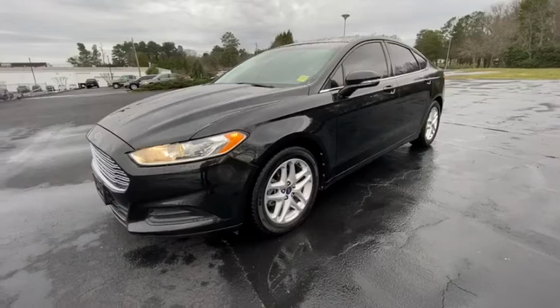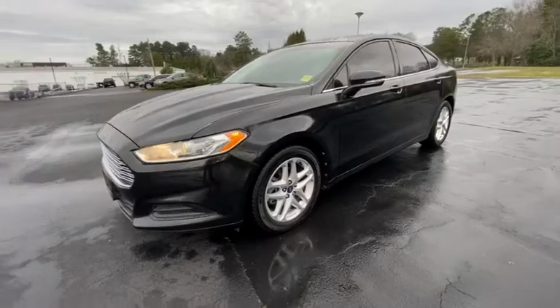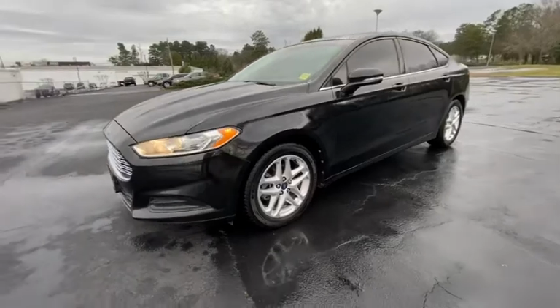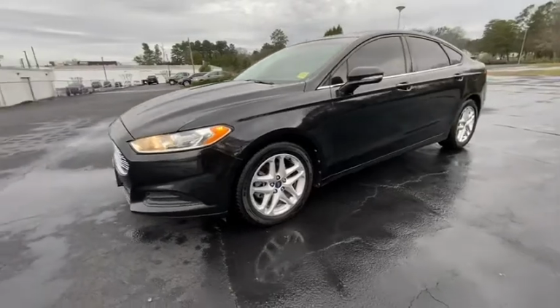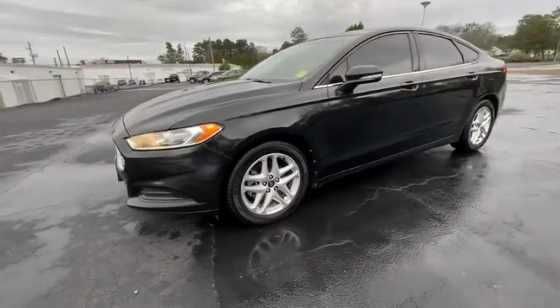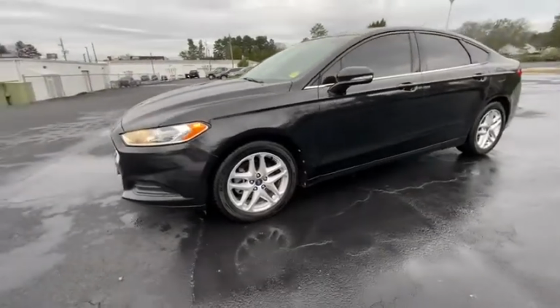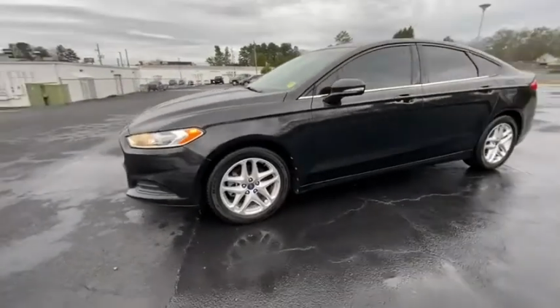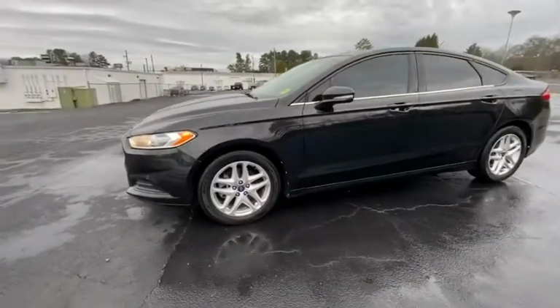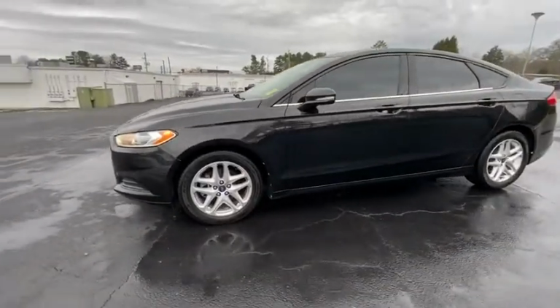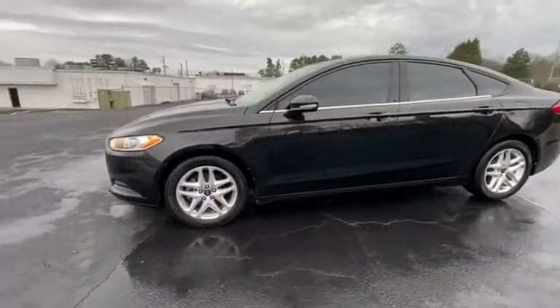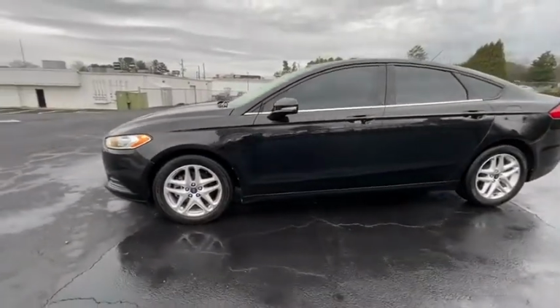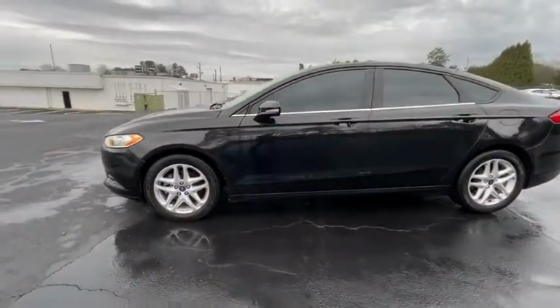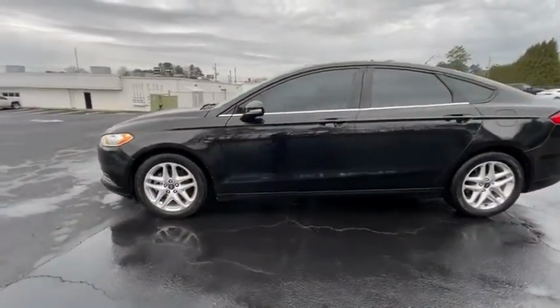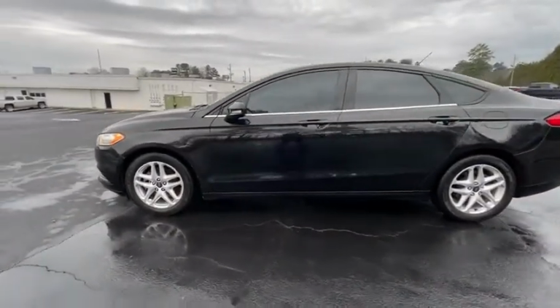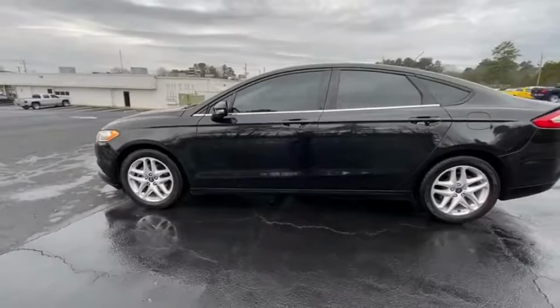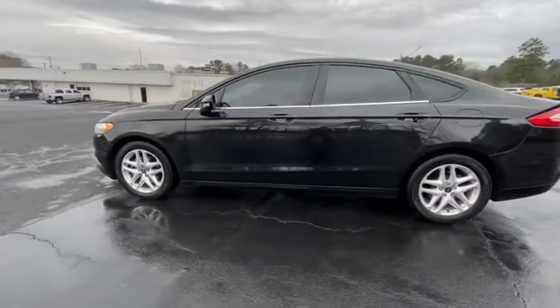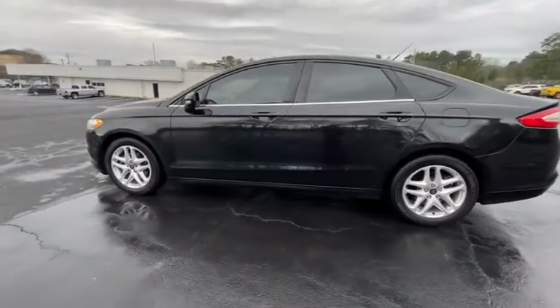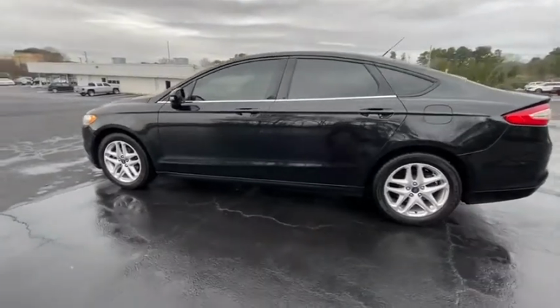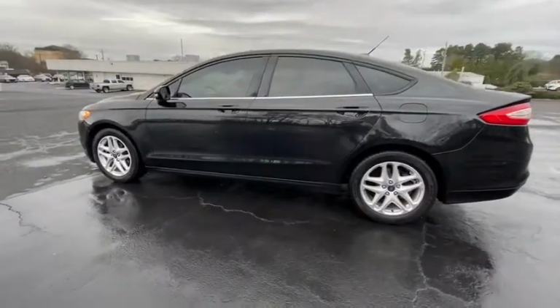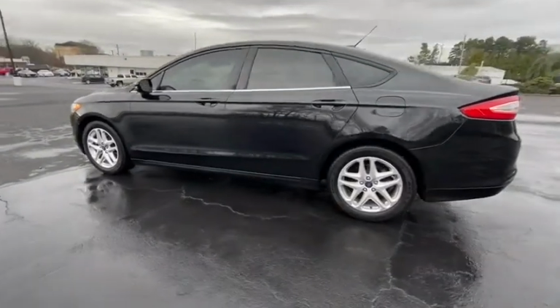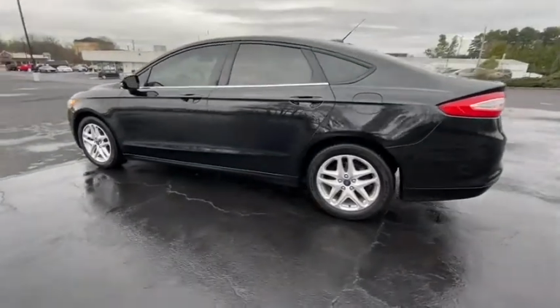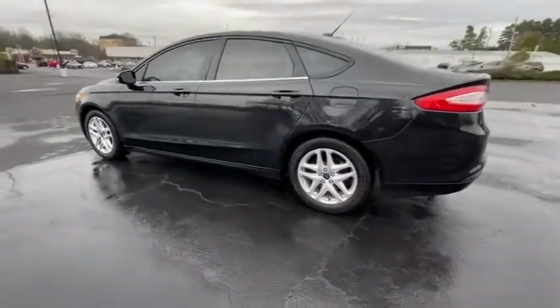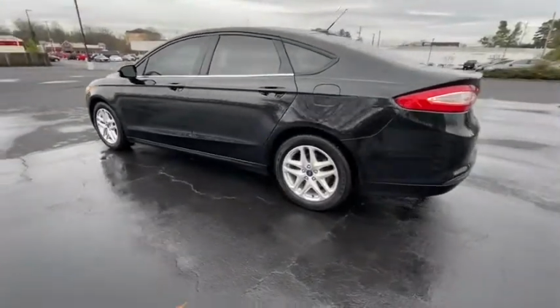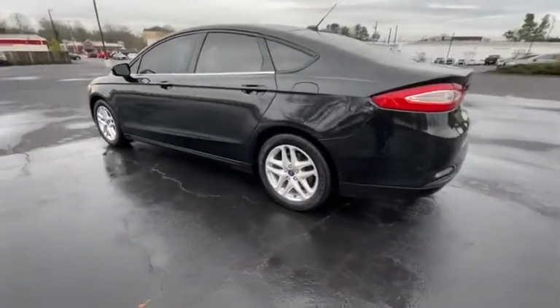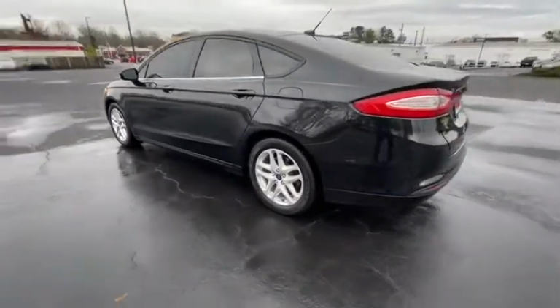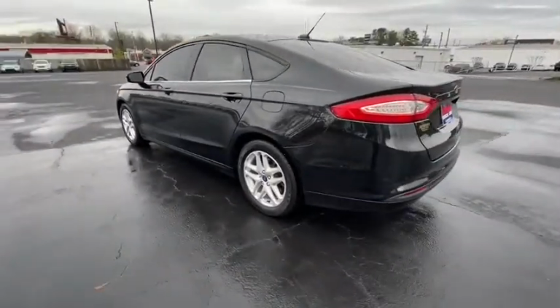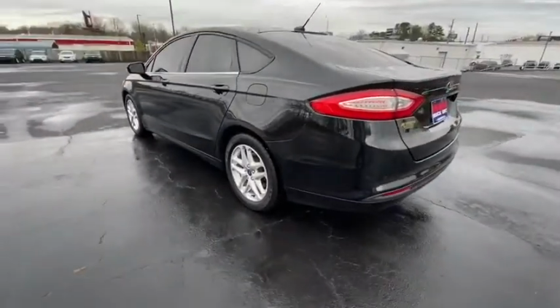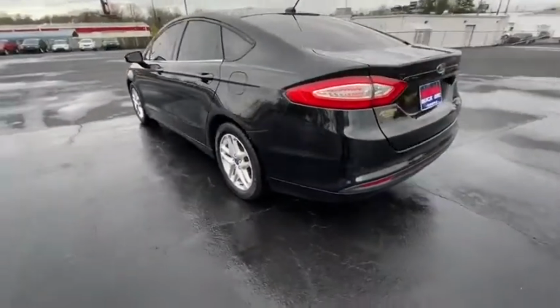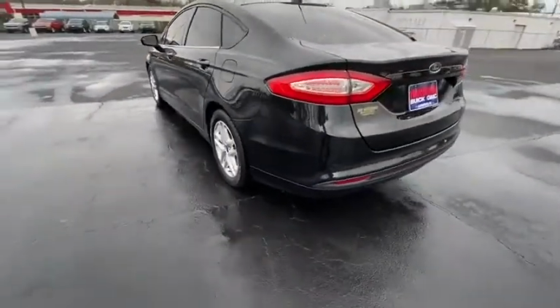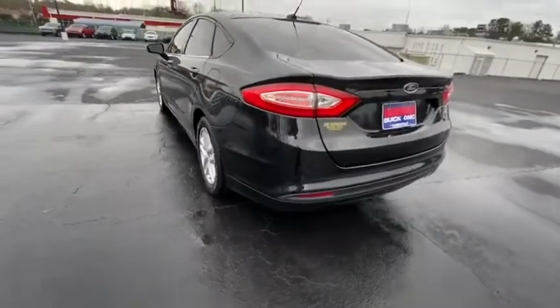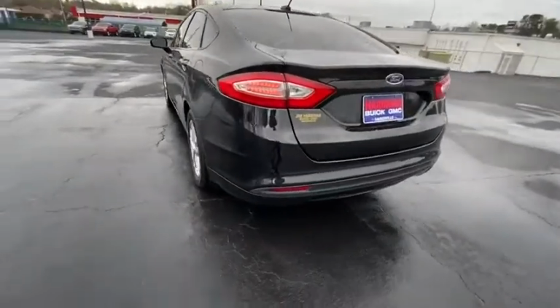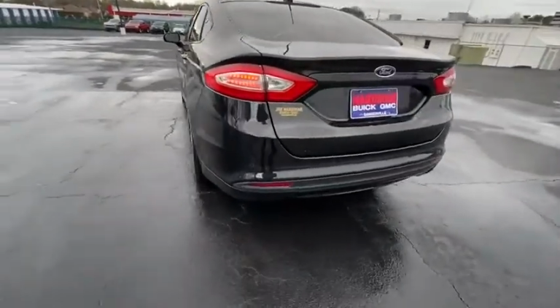Make a great choice today with the 2013 Ford Fusion. You can have both impressive power and great economy in a Fusion. This vehicle has less than 70,000 miles.